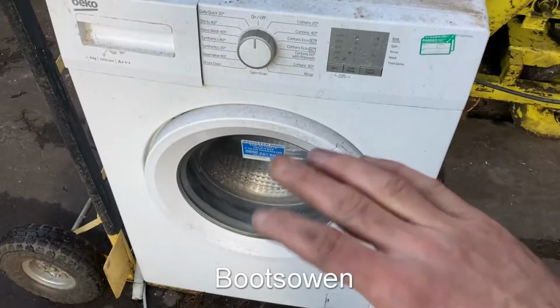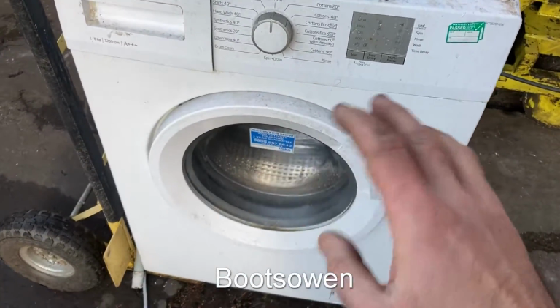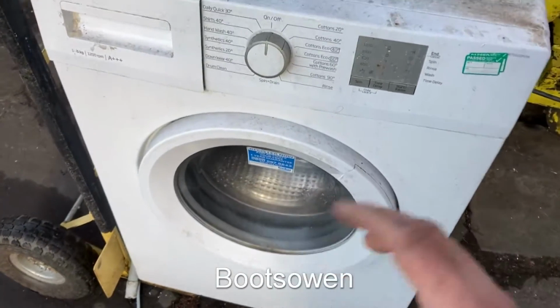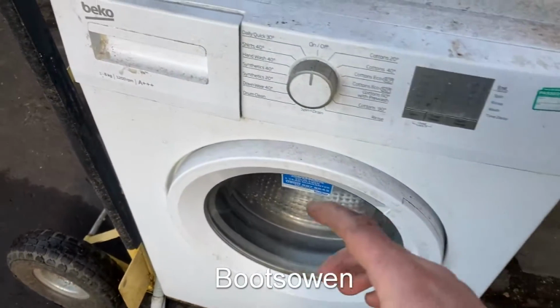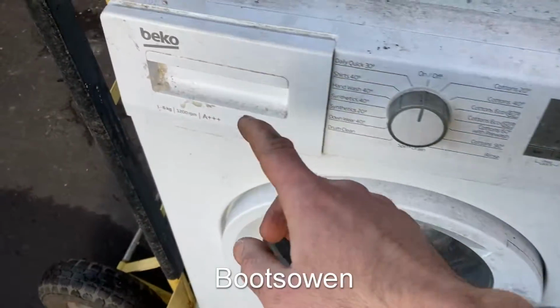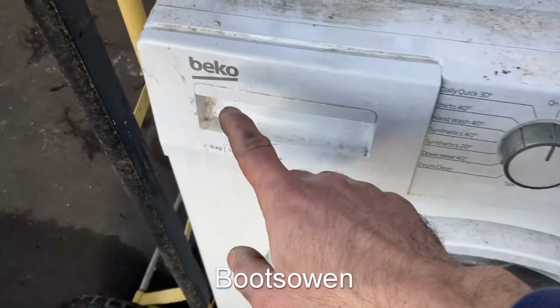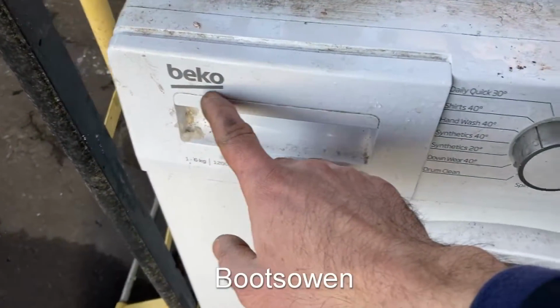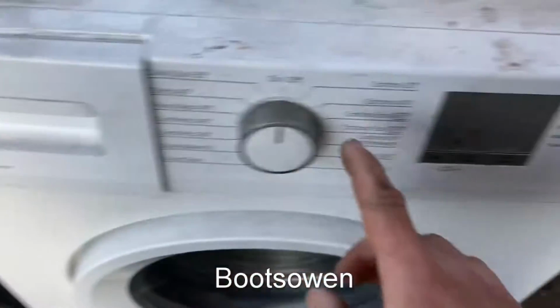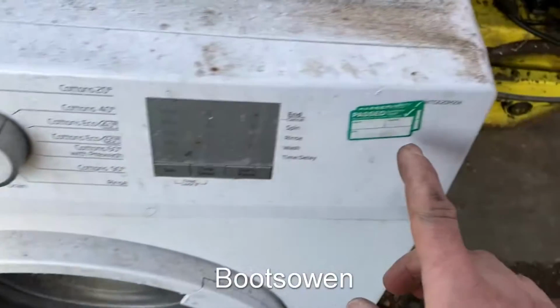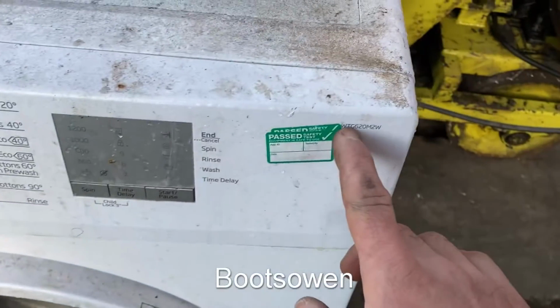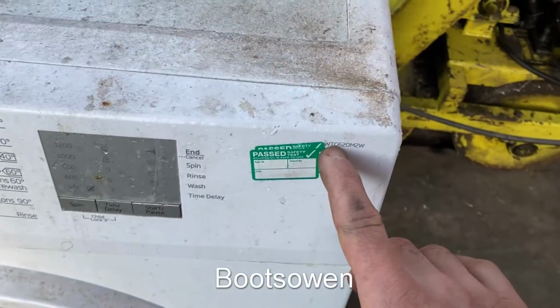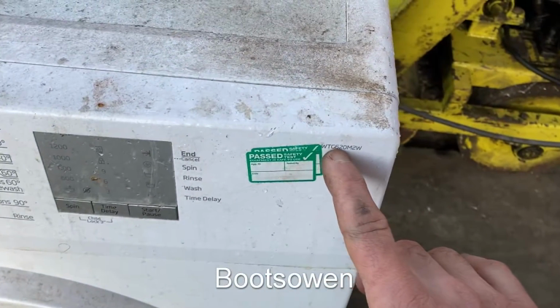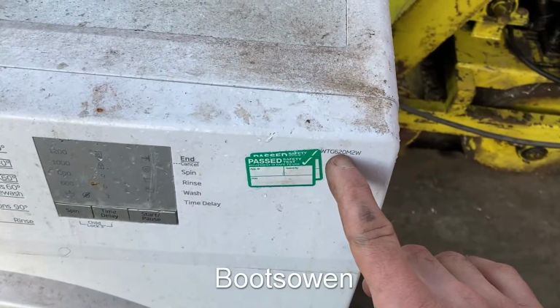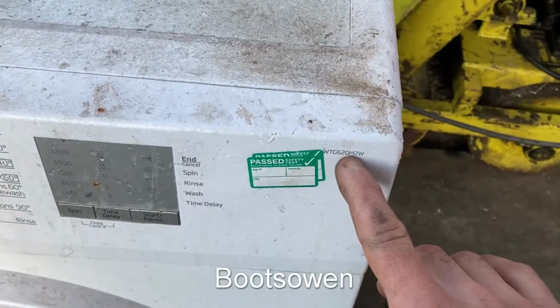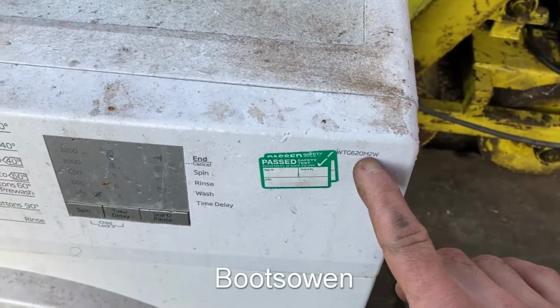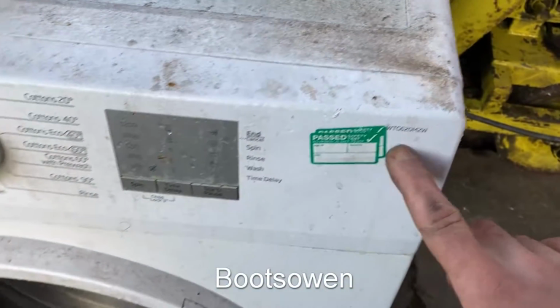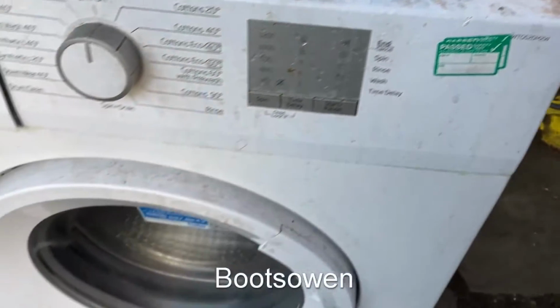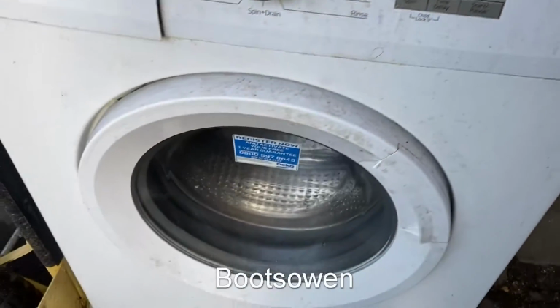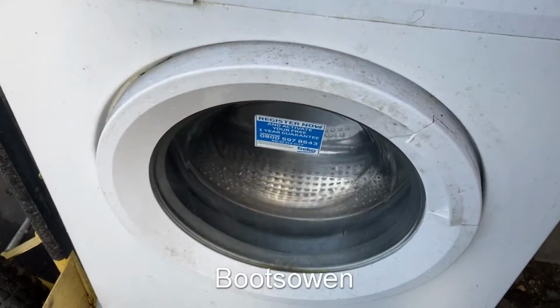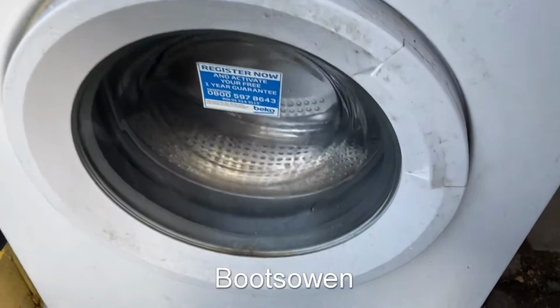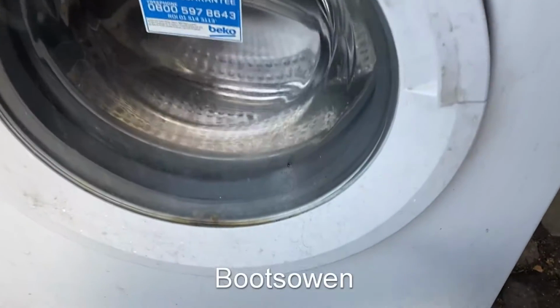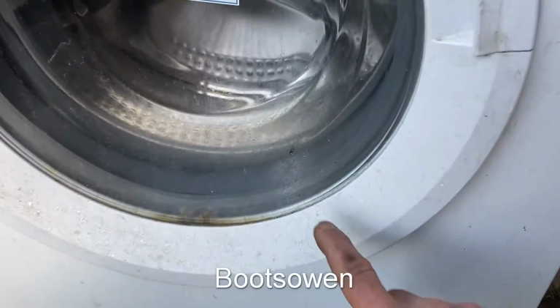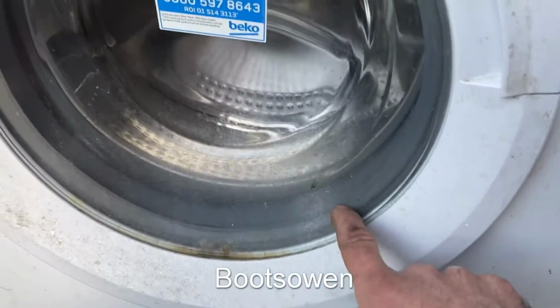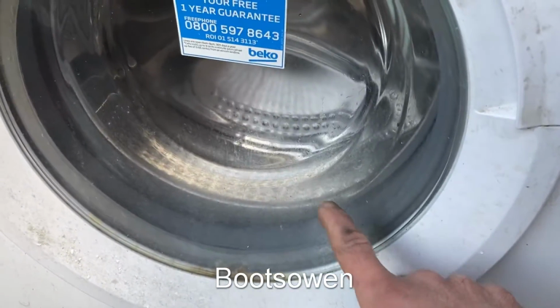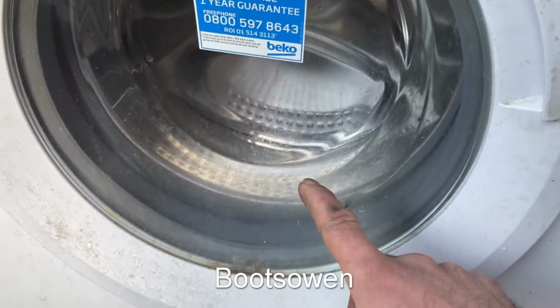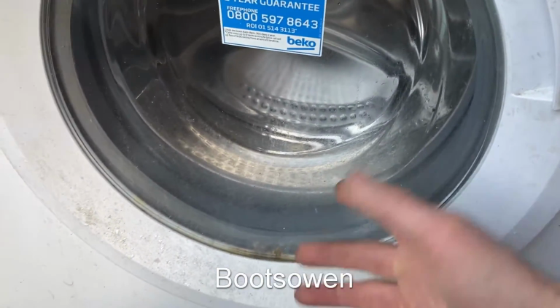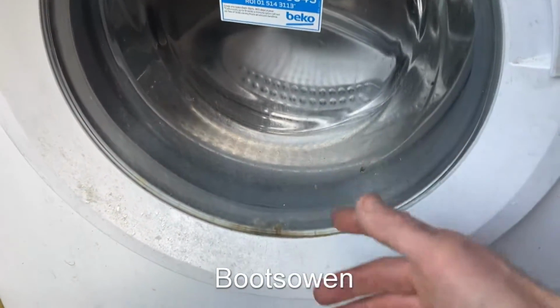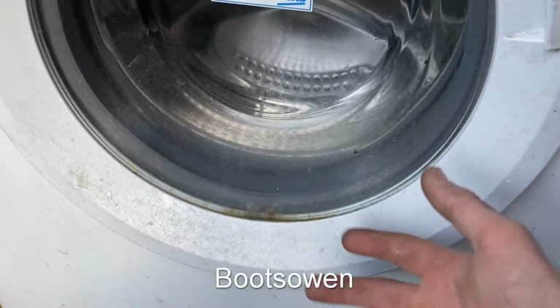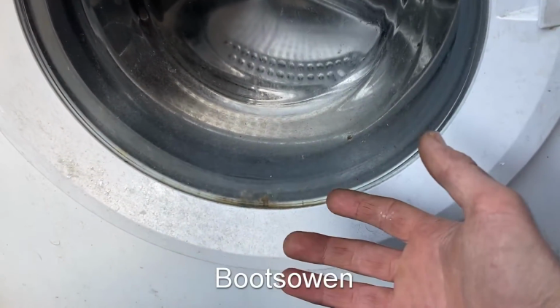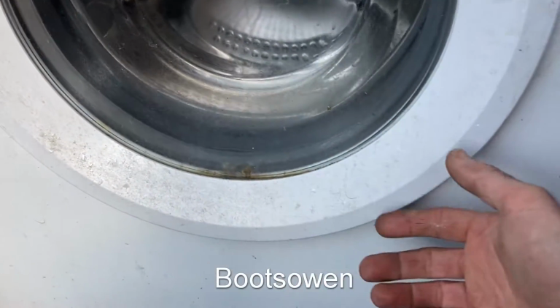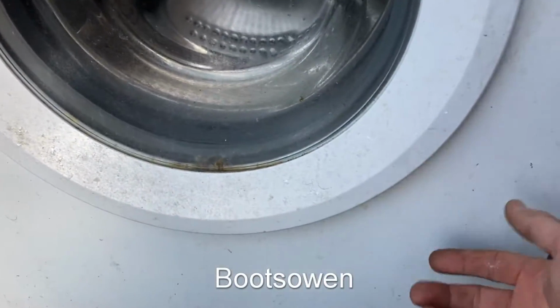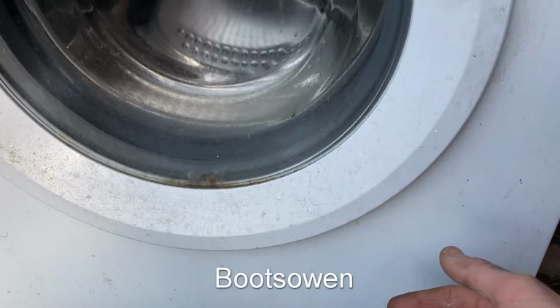Hey there, Boots Owen here. This is a Beko washing machine, WTG620M2W. Let's have a look at how to clean the lint filter. You'll need to do this if the machine's stuck full of water or if it won't drain out properly, something like that.